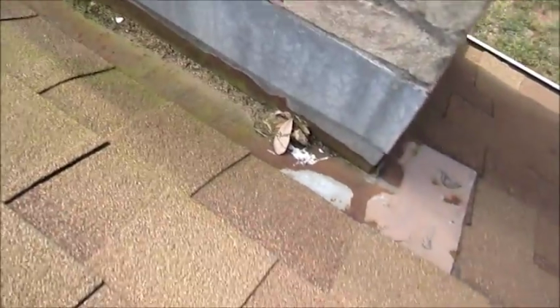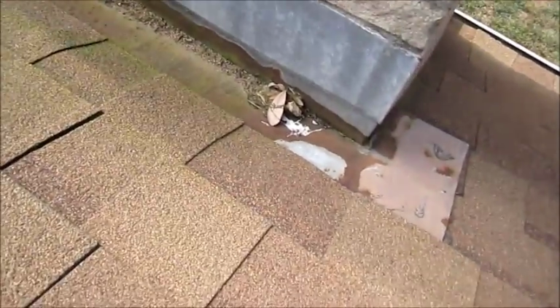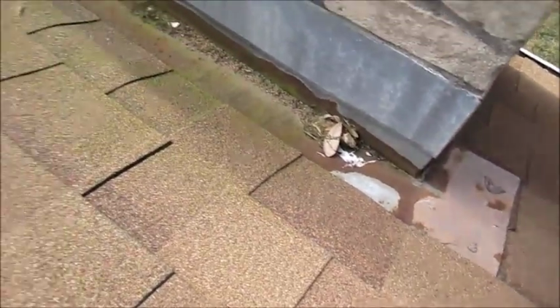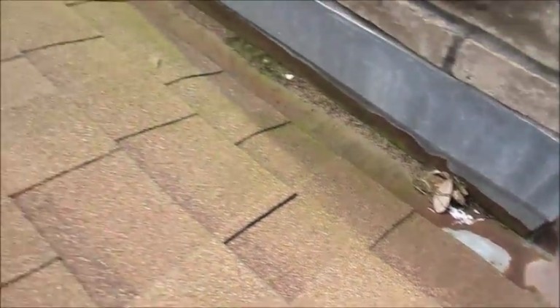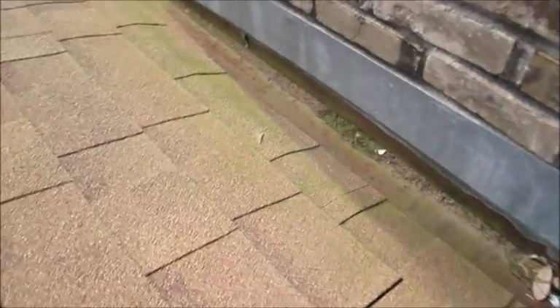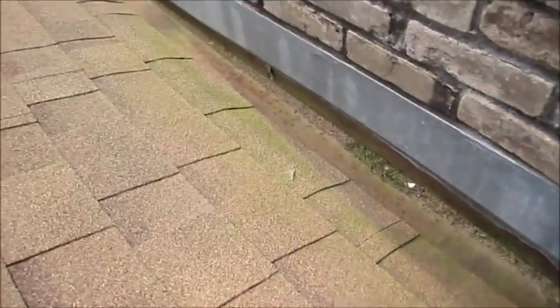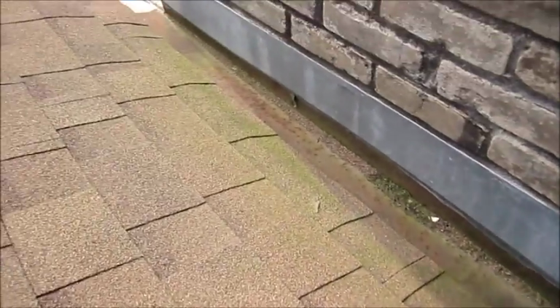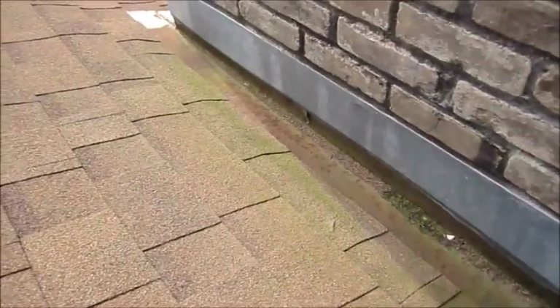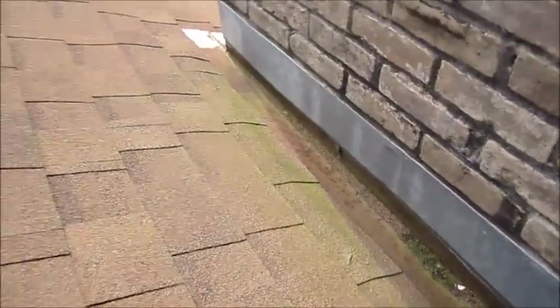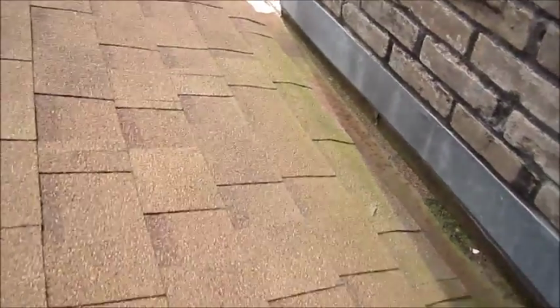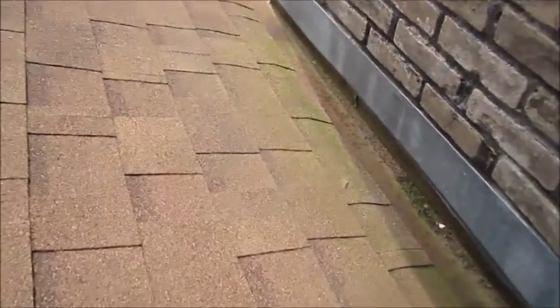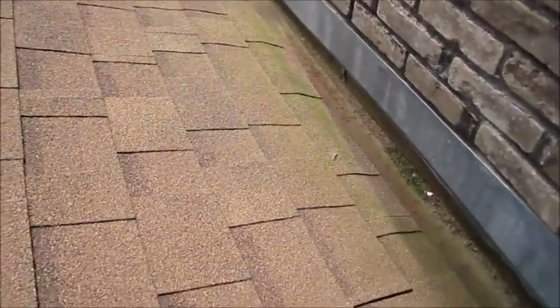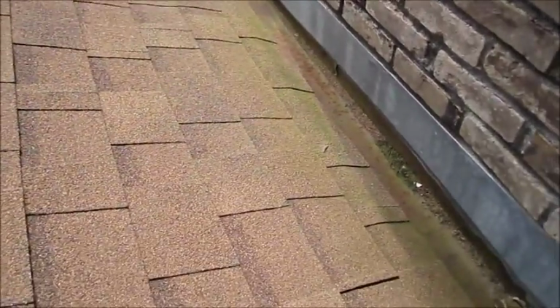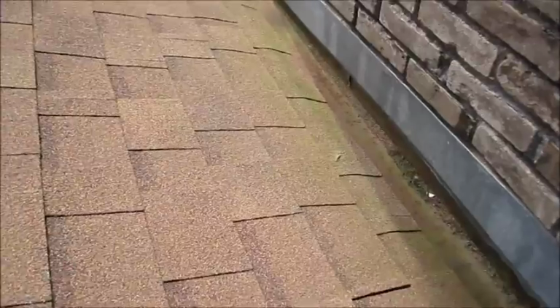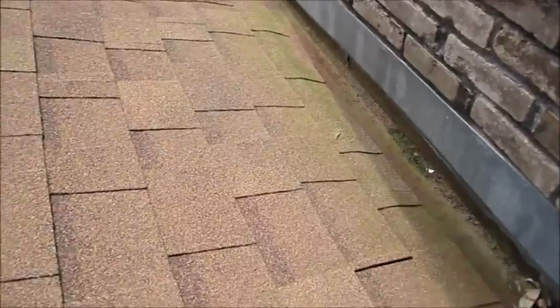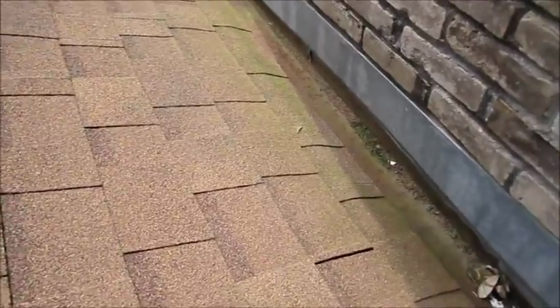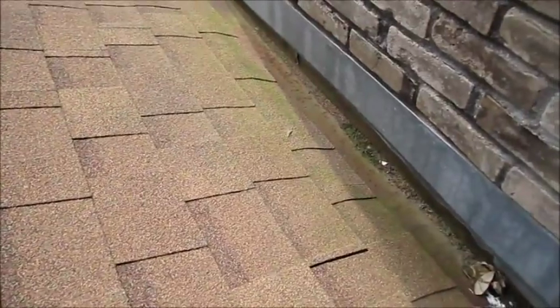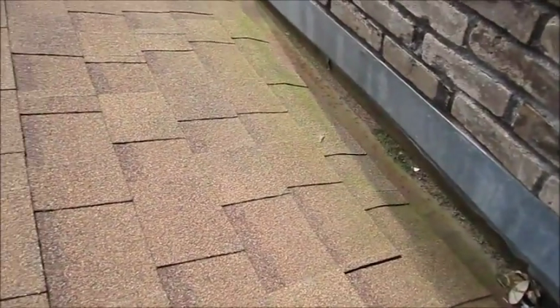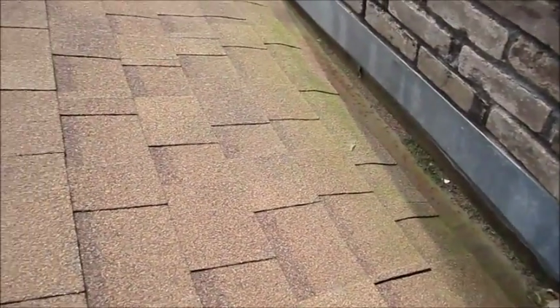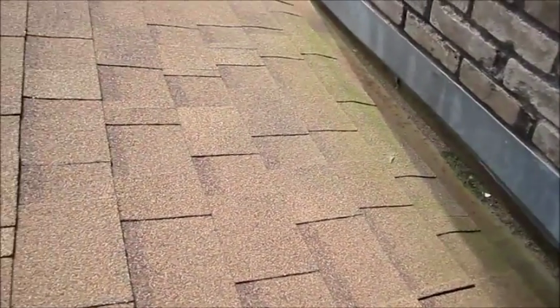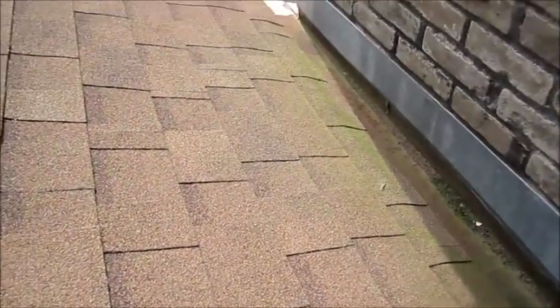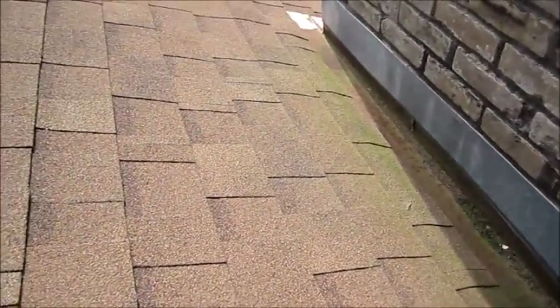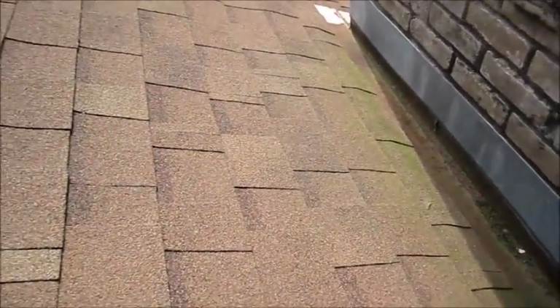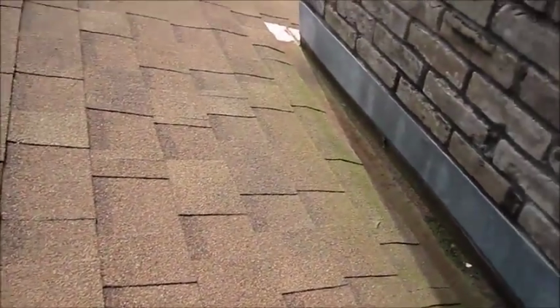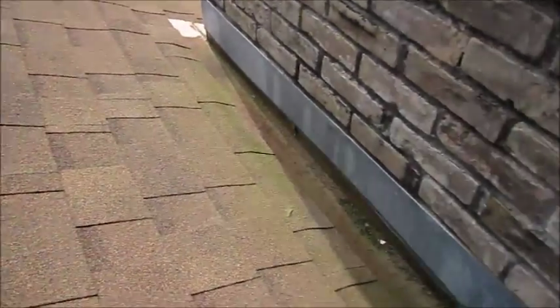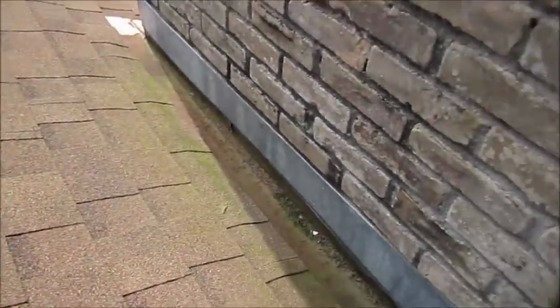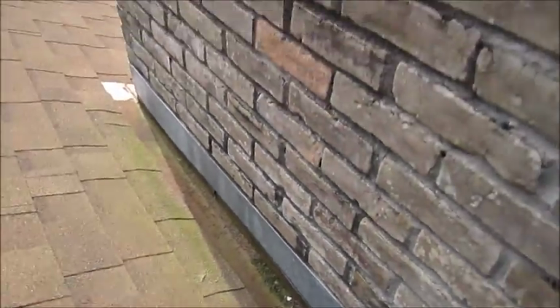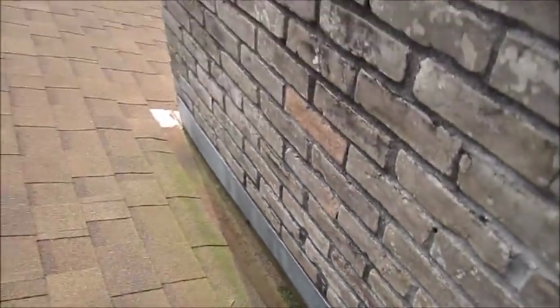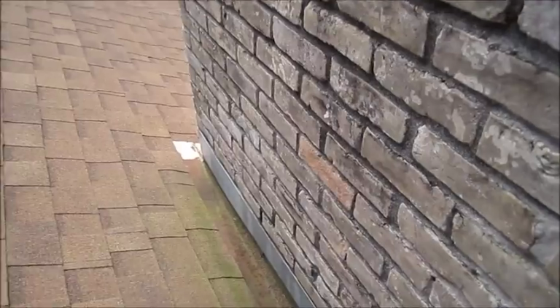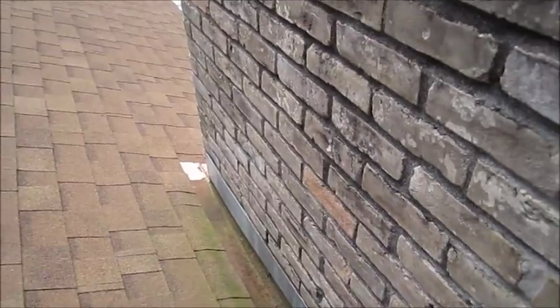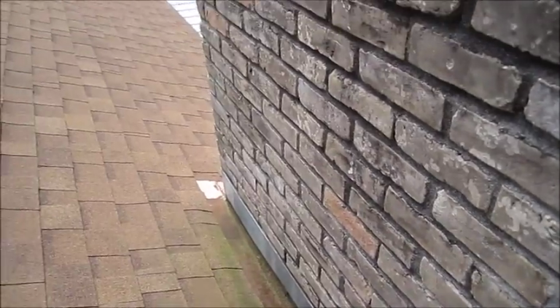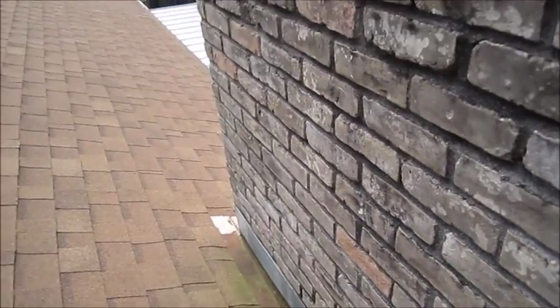Trash collects there as well, so really this chimney needs a cricket installed. That can be done when they put a new roof on — it's not going to take that much to do it.